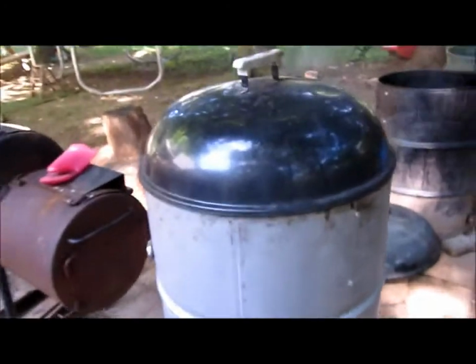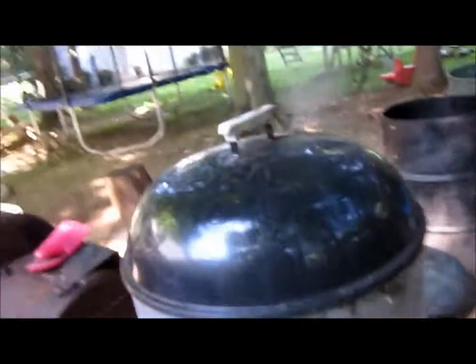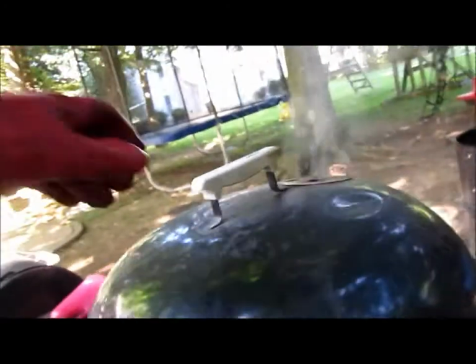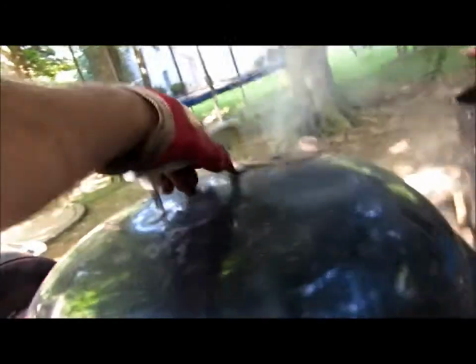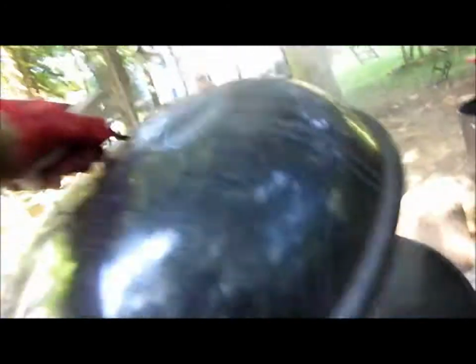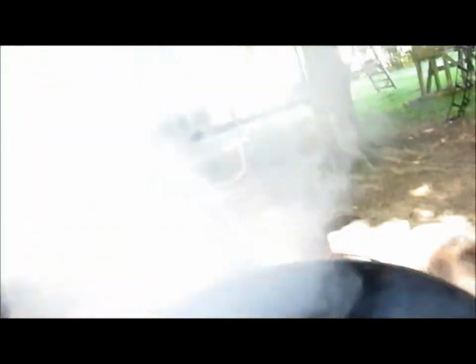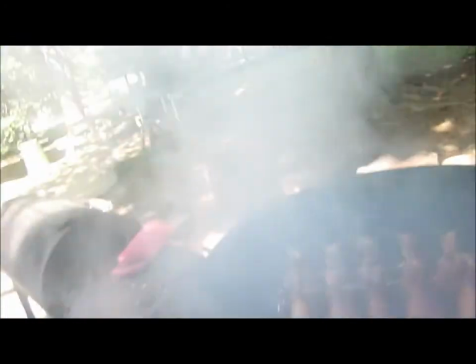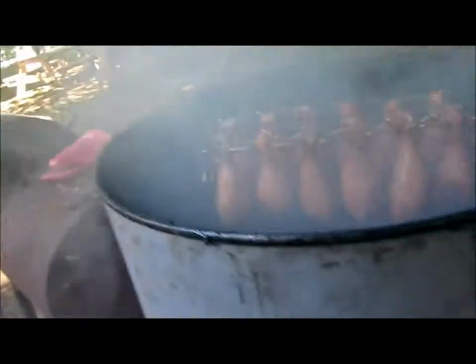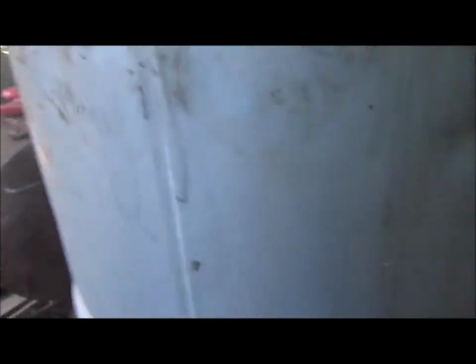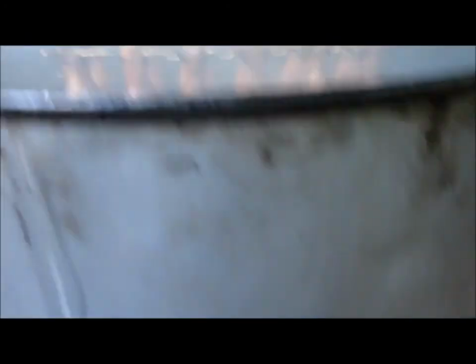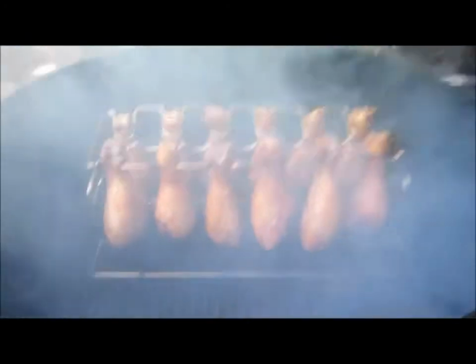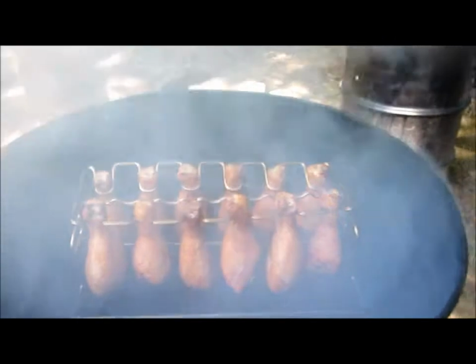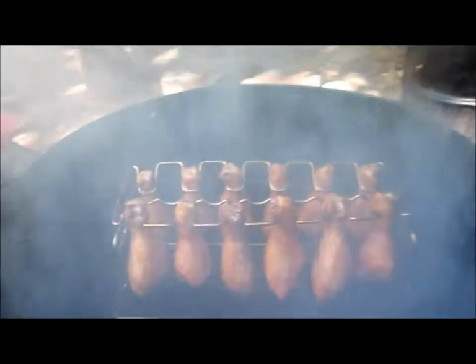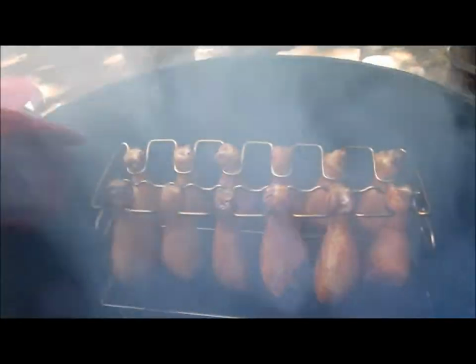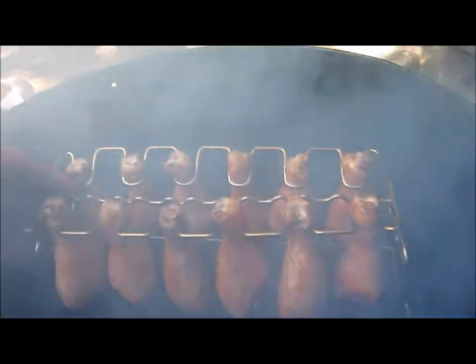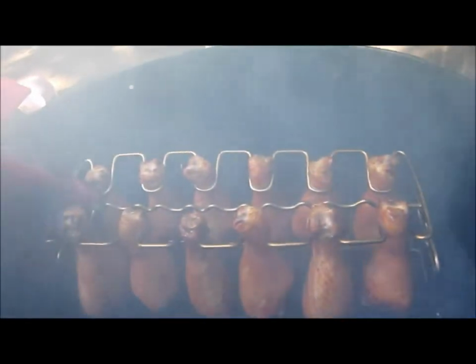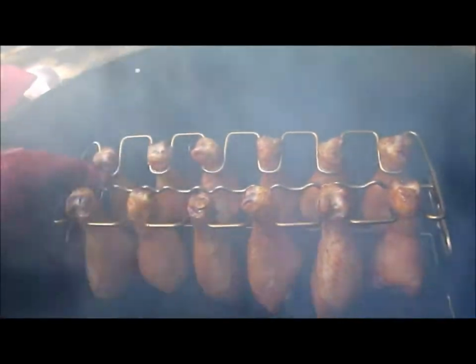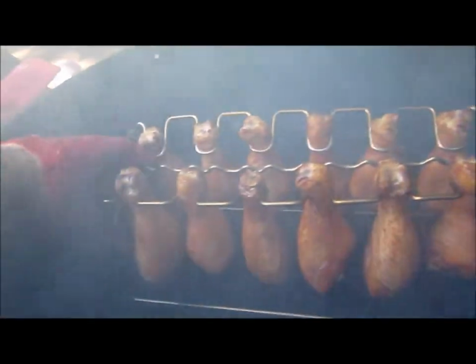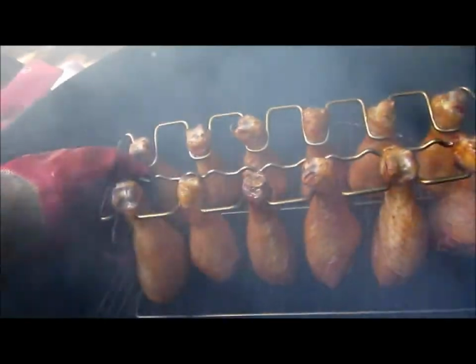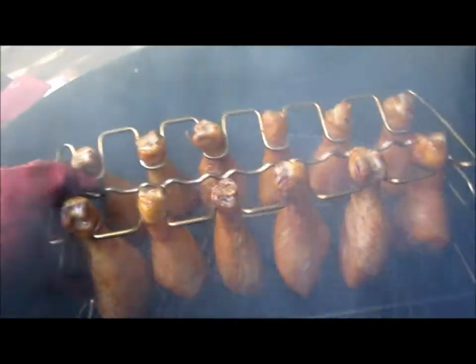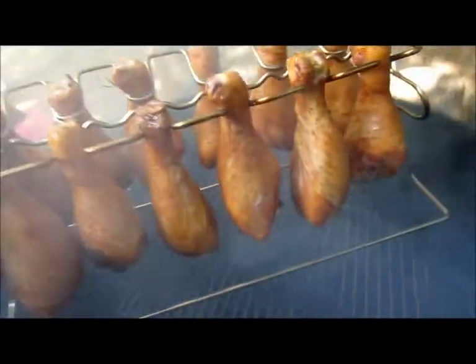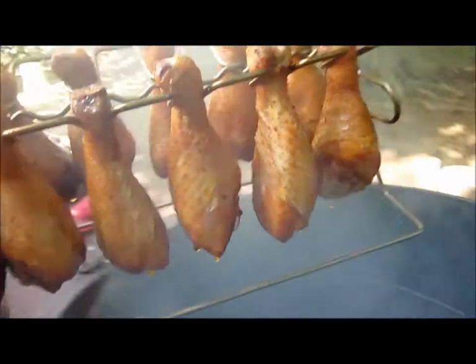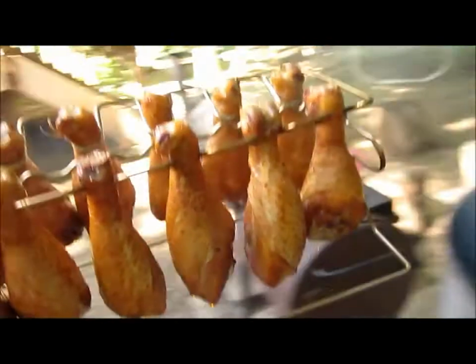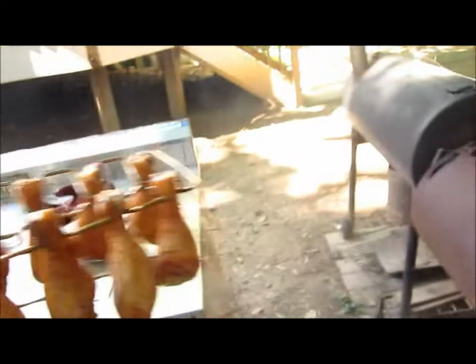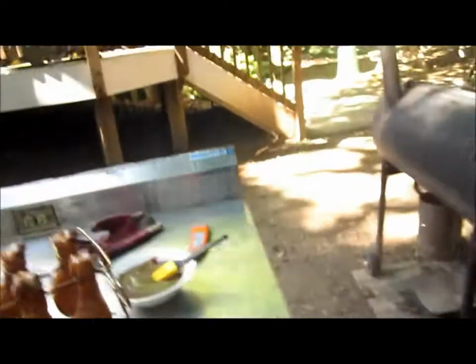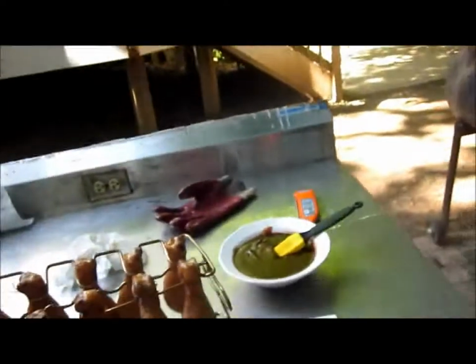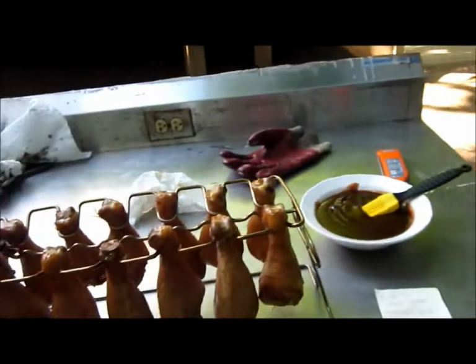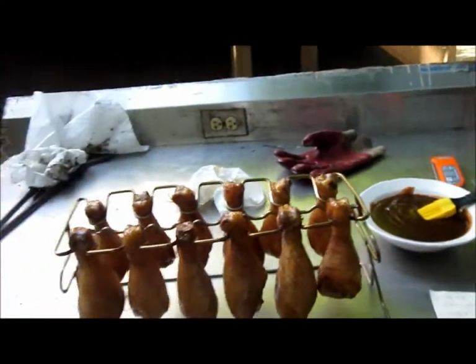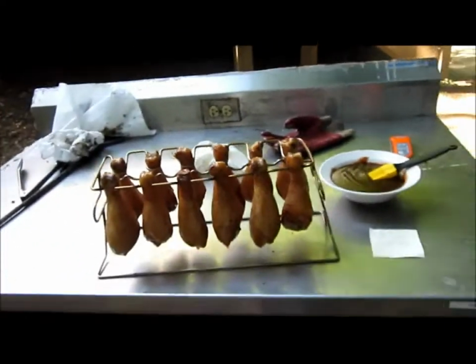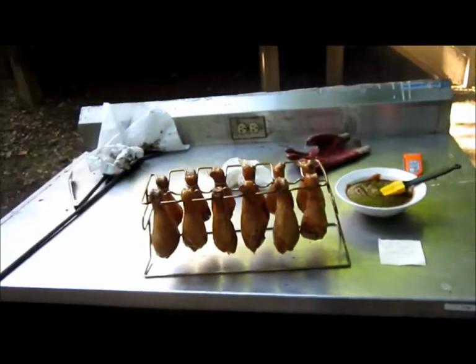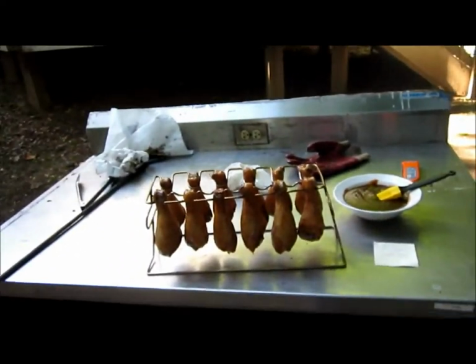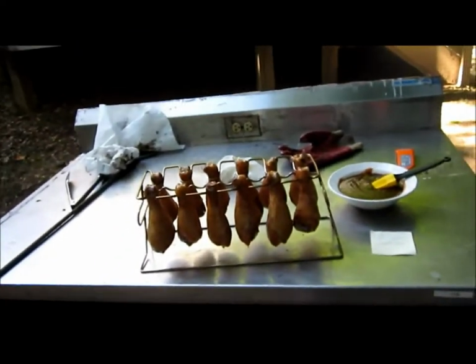What we've got in here is some chicken legs. And we've got a new toy — this chicken leg rack. These guys have been on here about an hour or so.